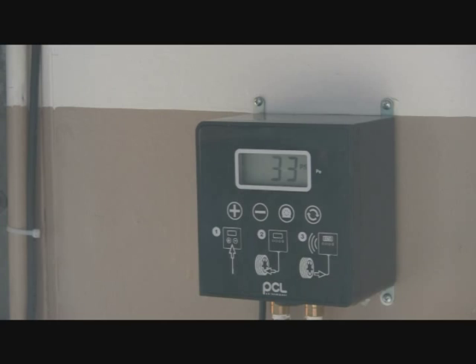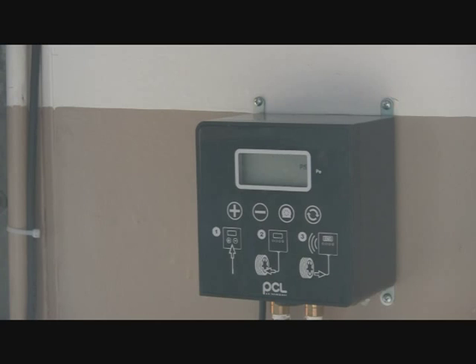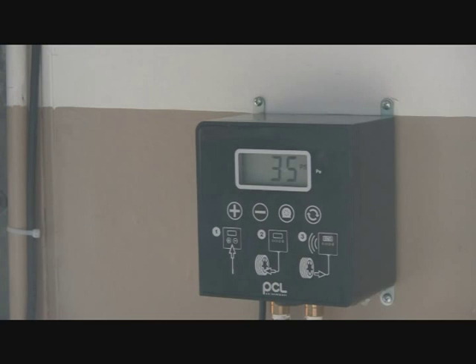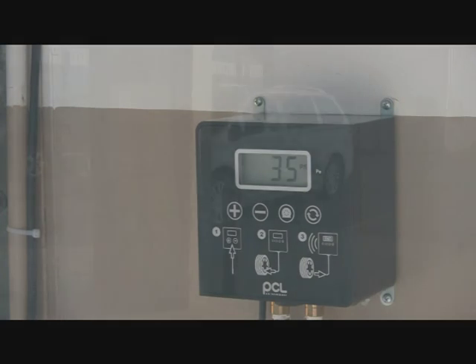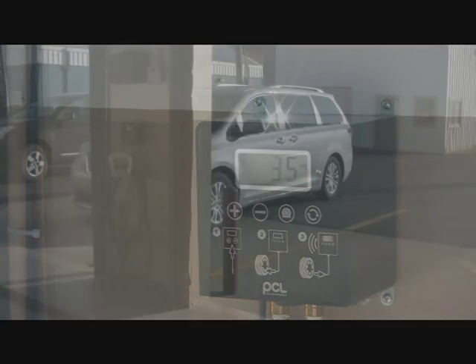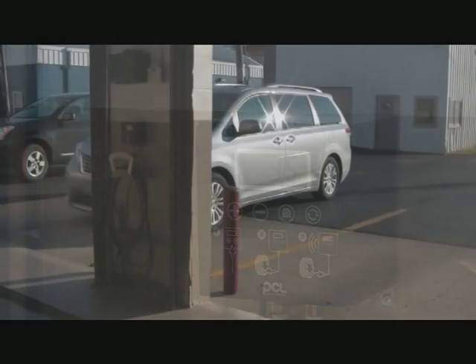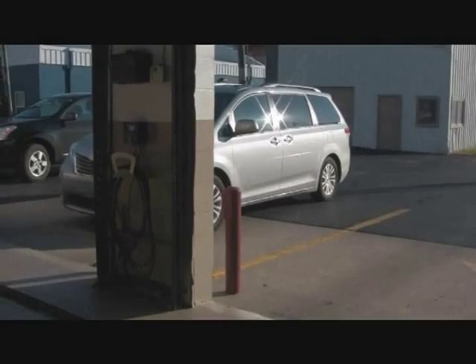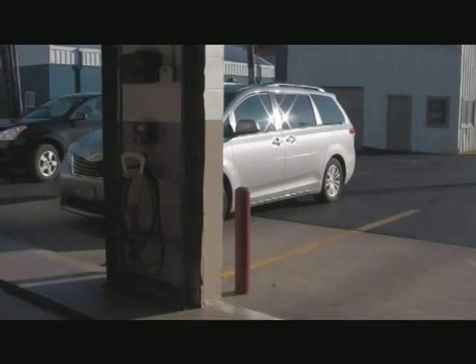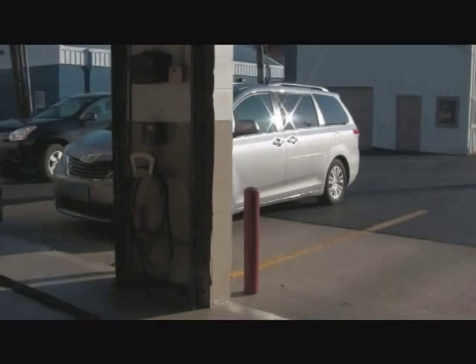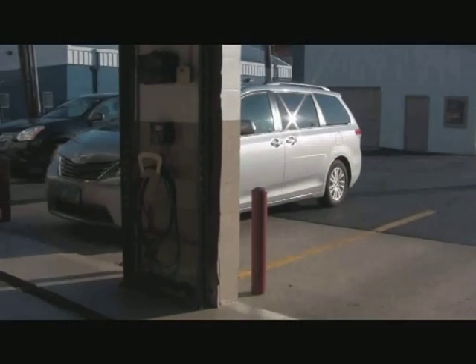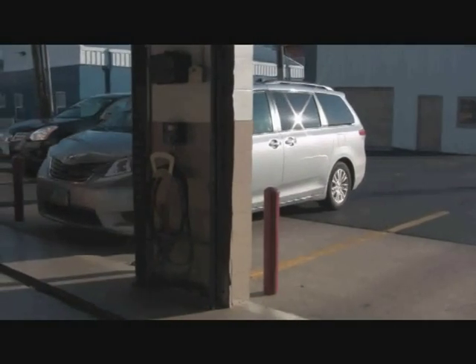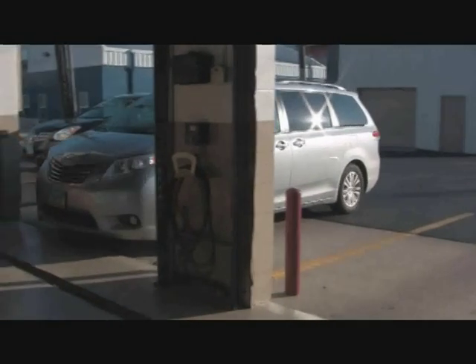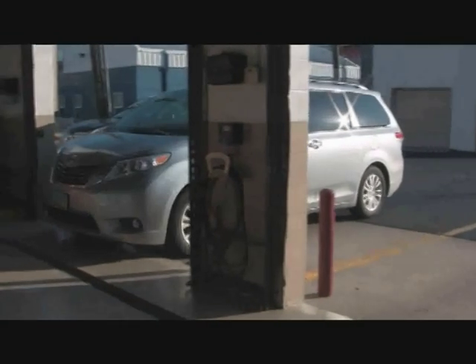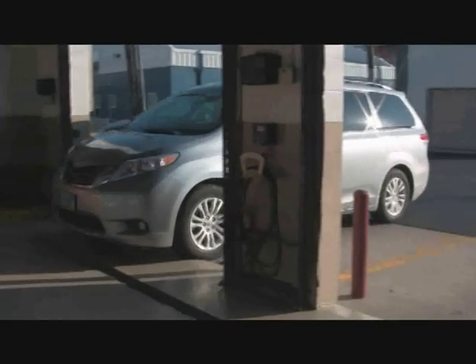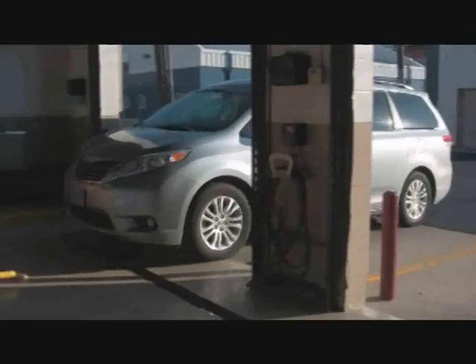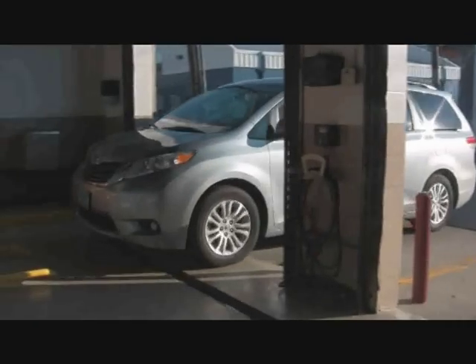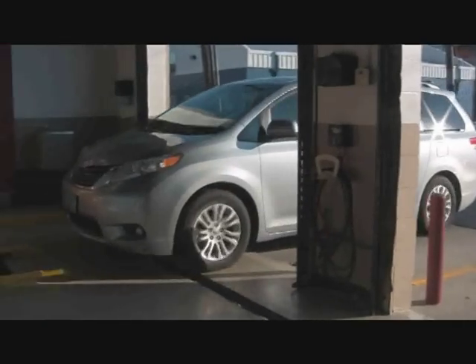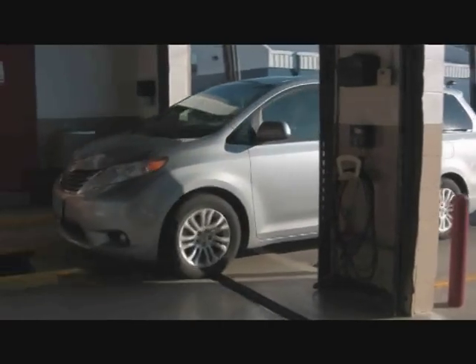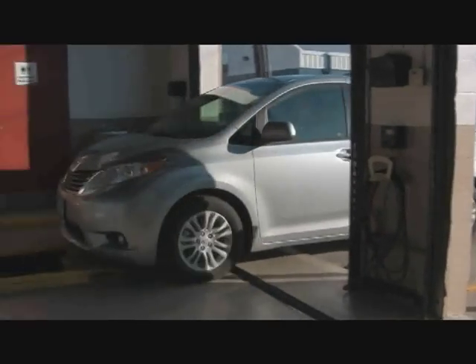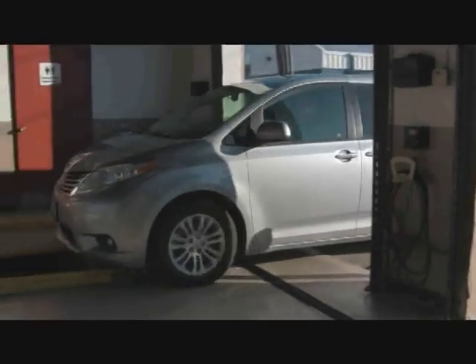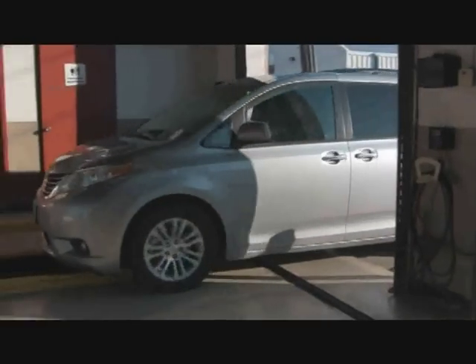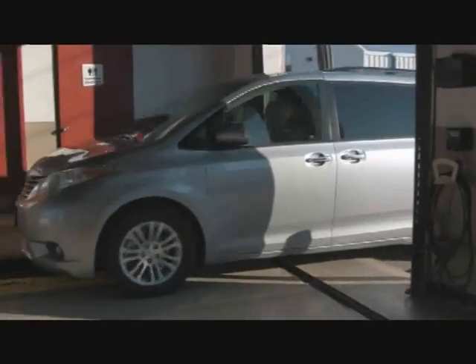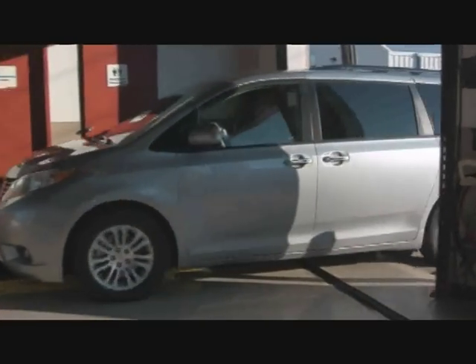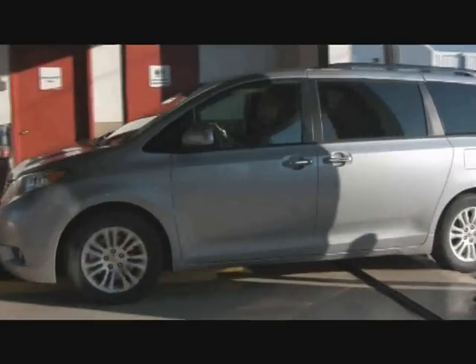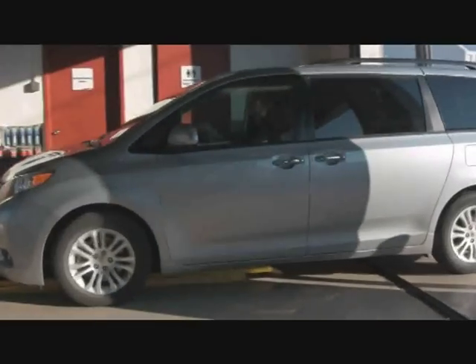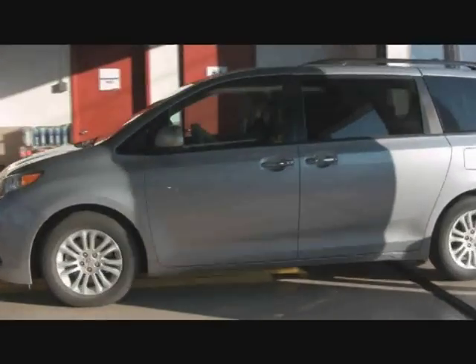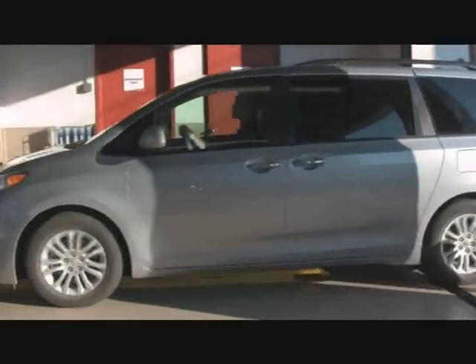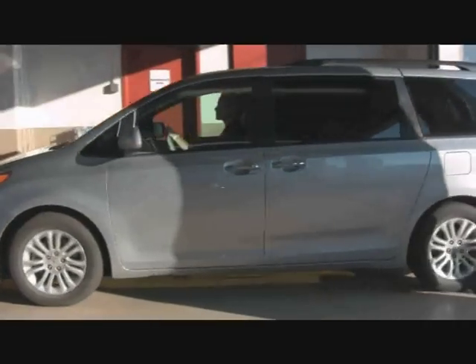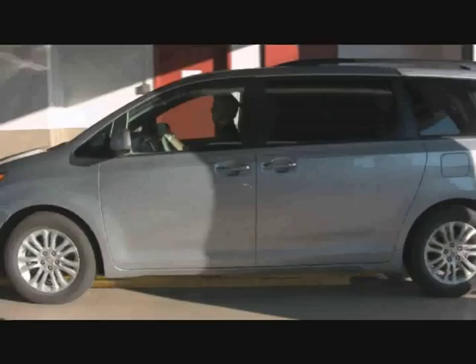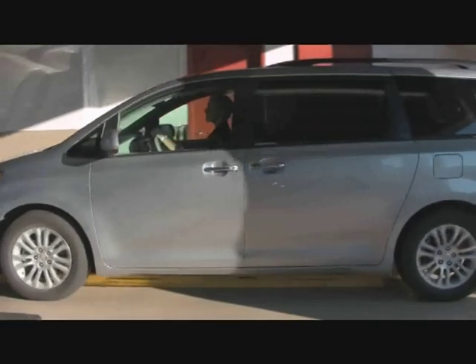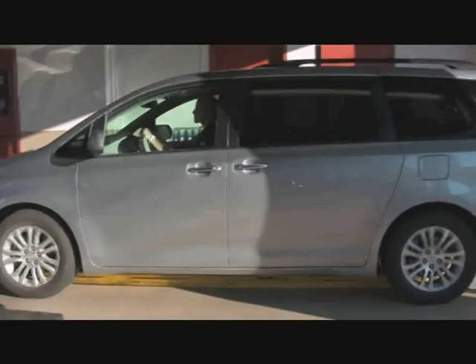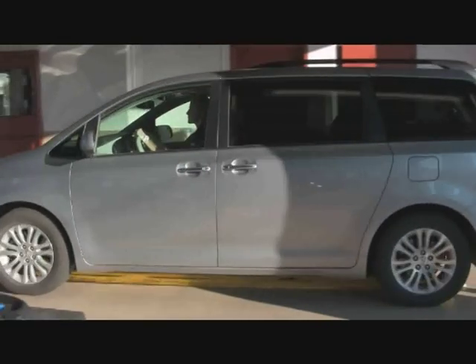It comes standard with an air chuck and hose, and also comes with a one-year warranty. Other options available at no charge include a safety feature for high-pressure tires, and it is nitrogen conversion ready.